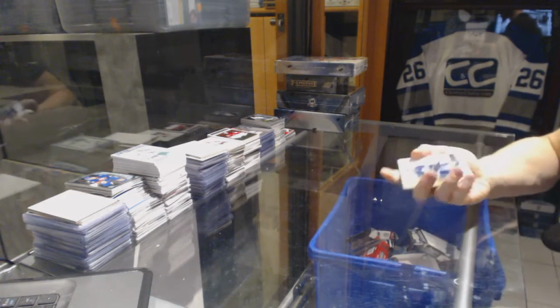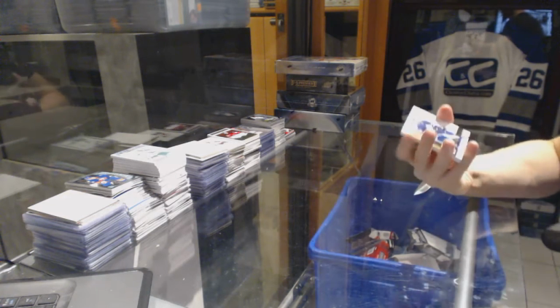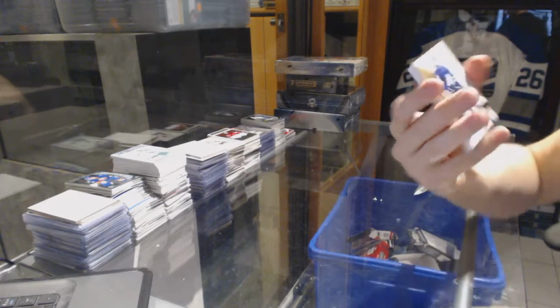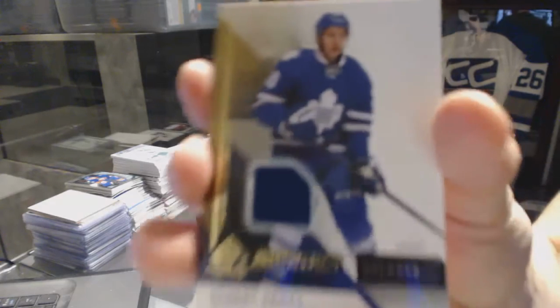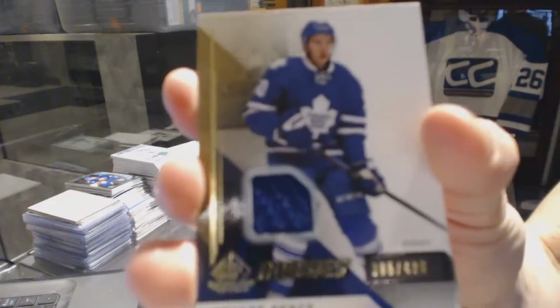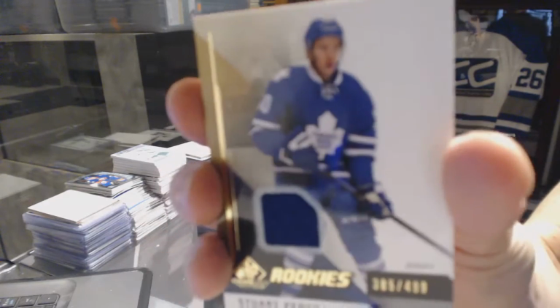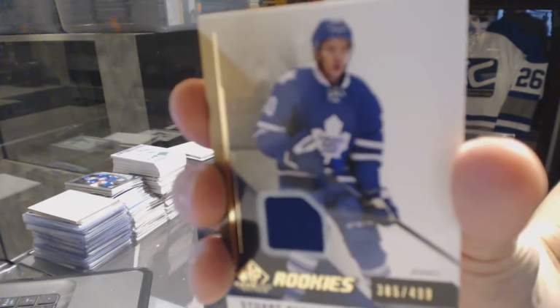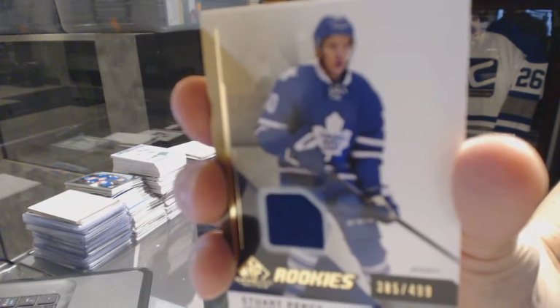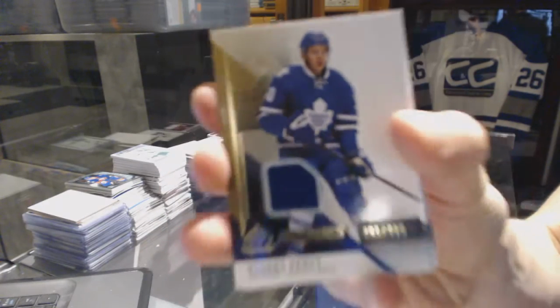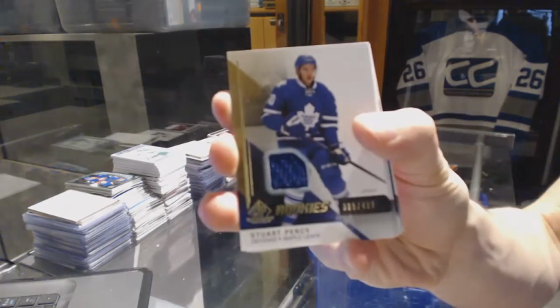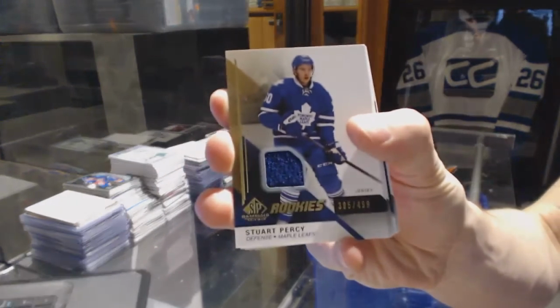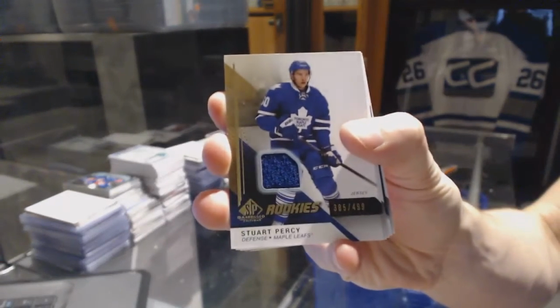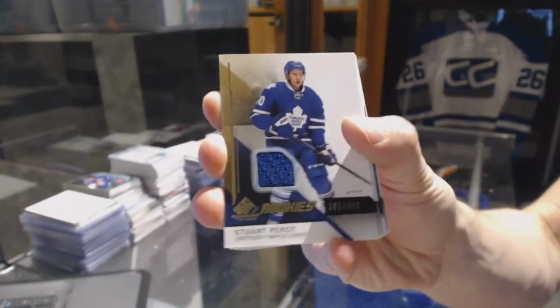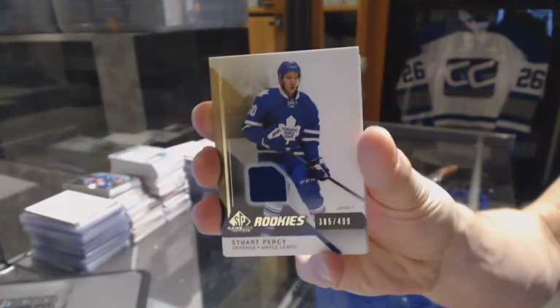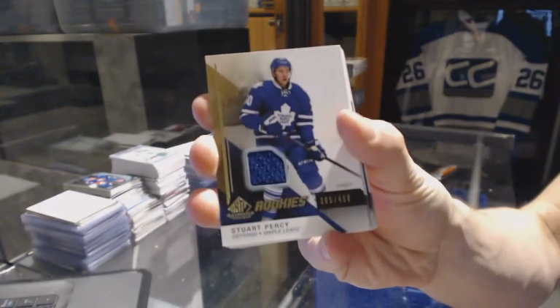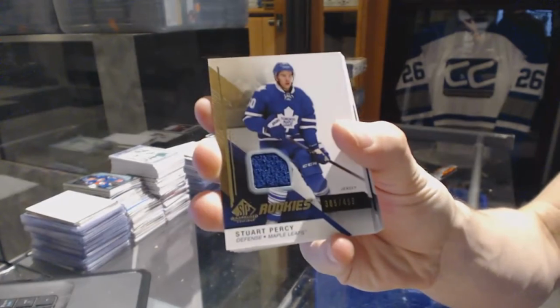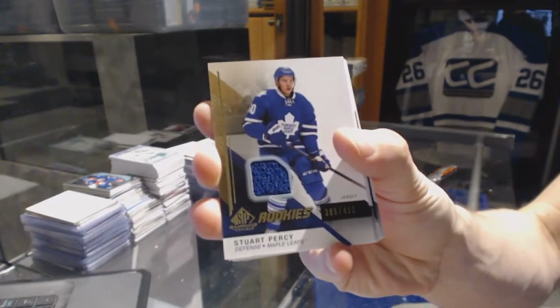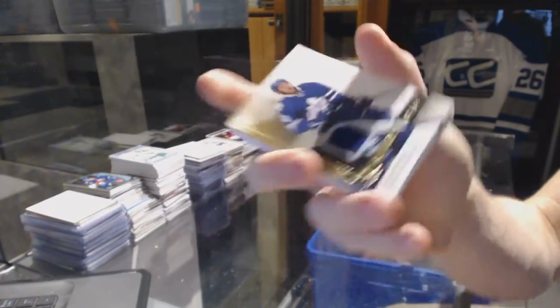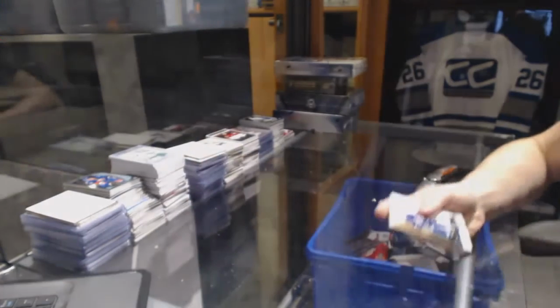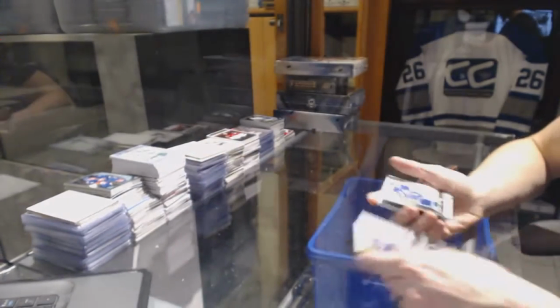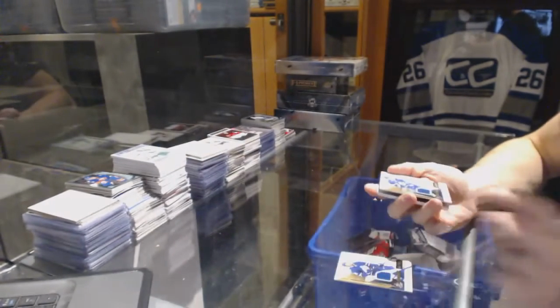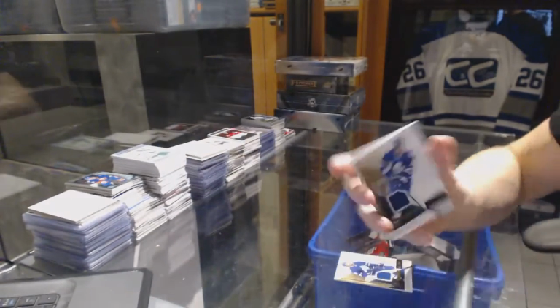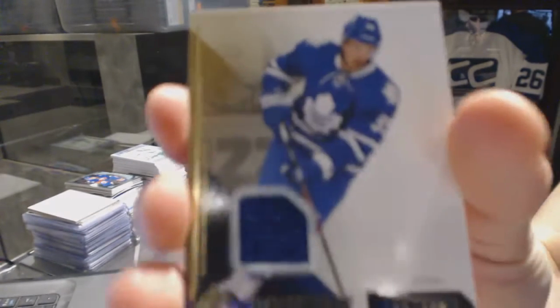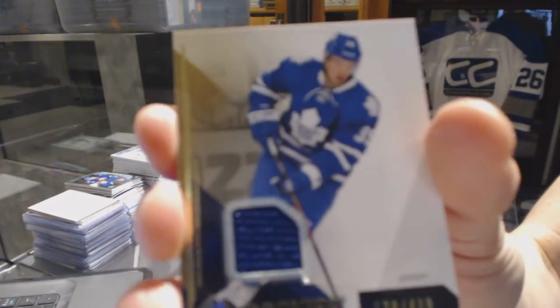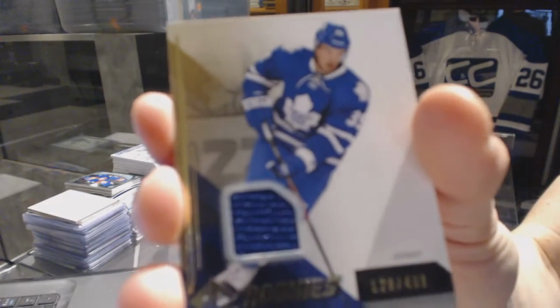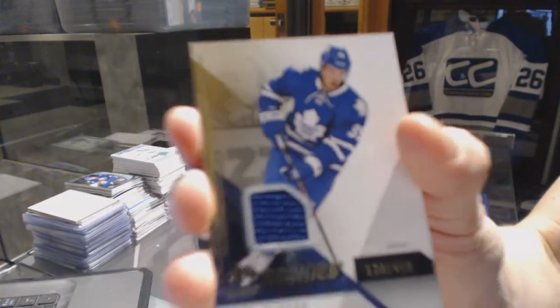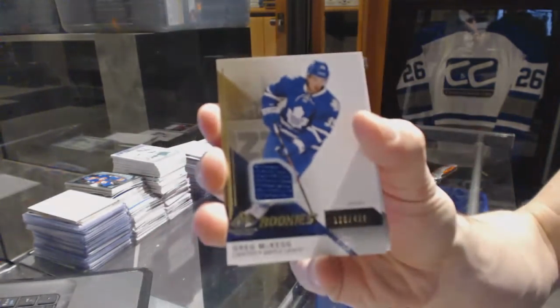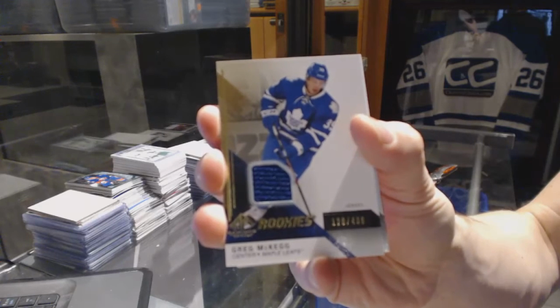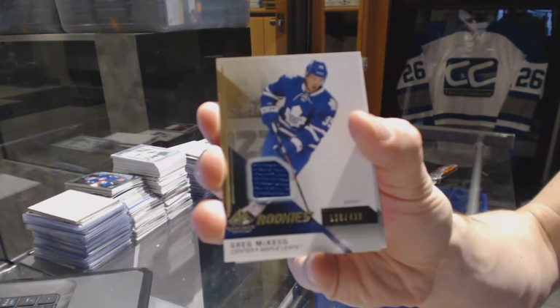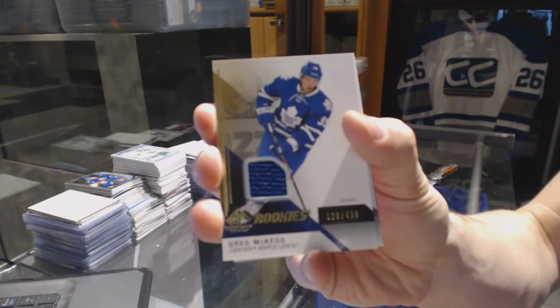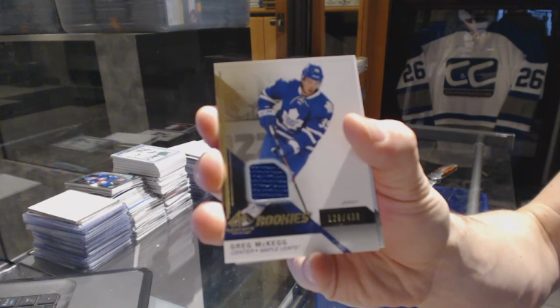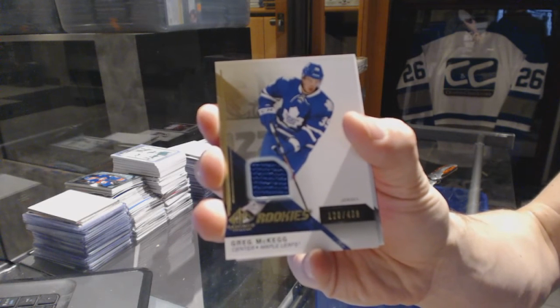Rookie jersey number 499 for the Toronto Maple Leafs Stuart Percy, and a rookie jersey number 499 for the Toronto Maple Leafs Greg McKegg.